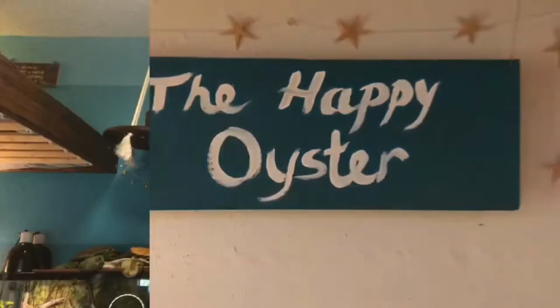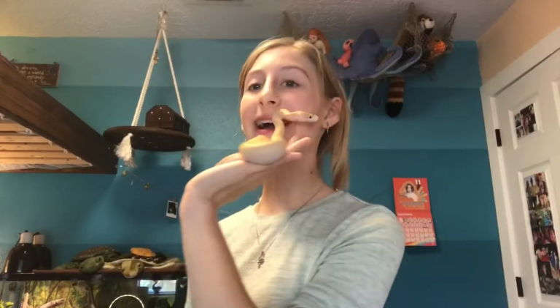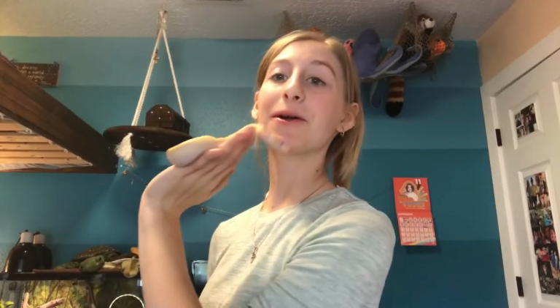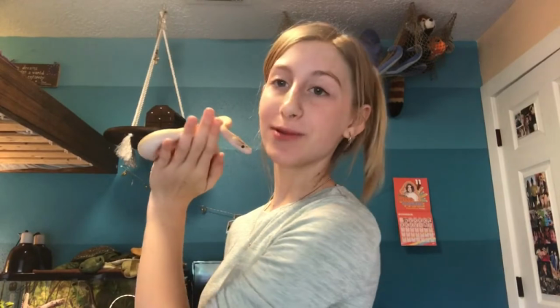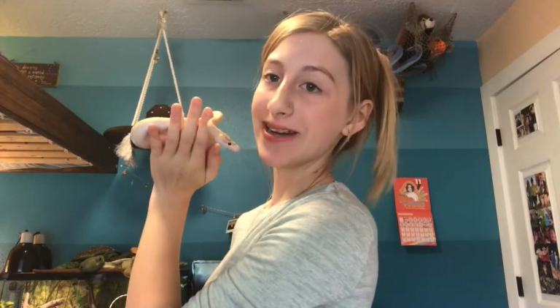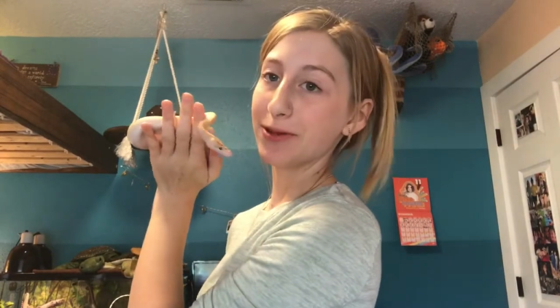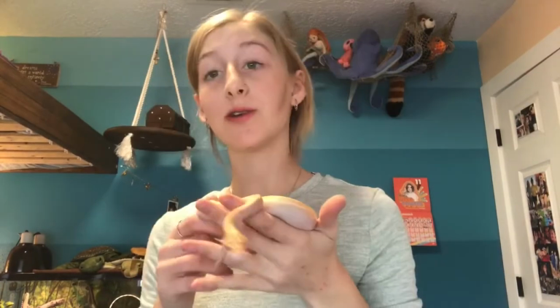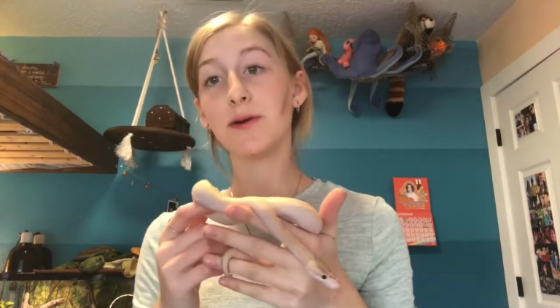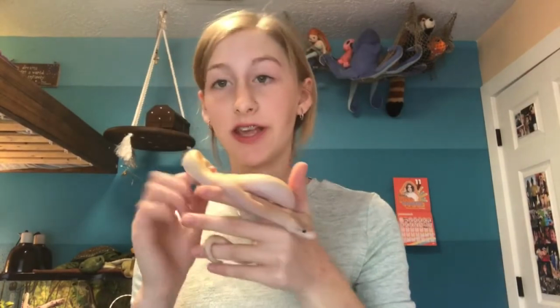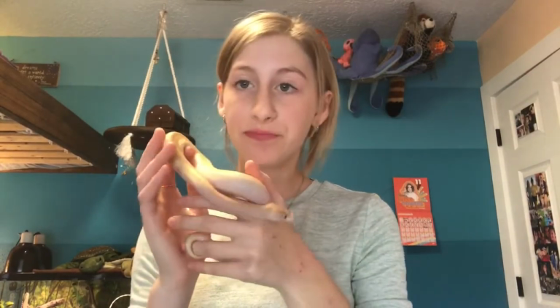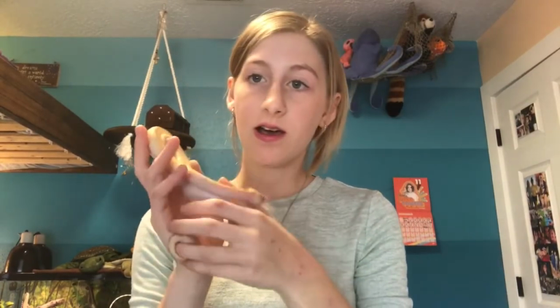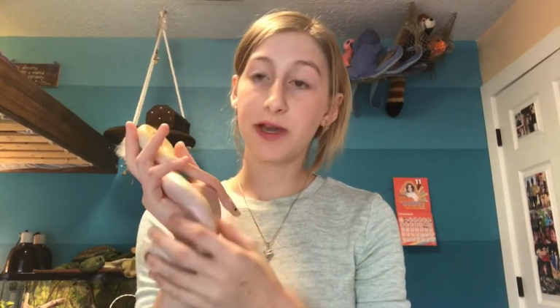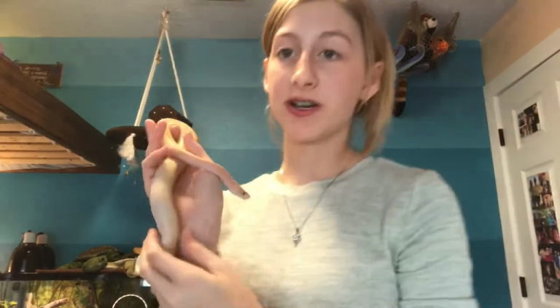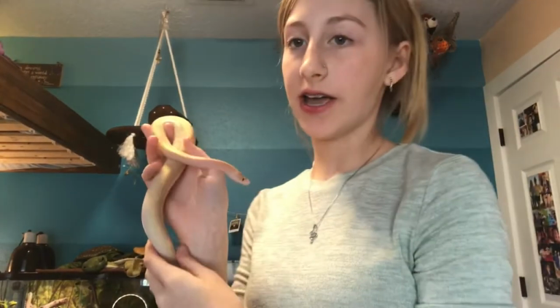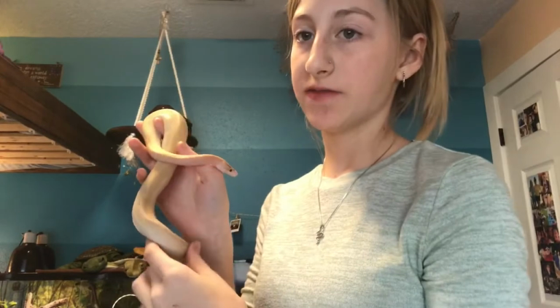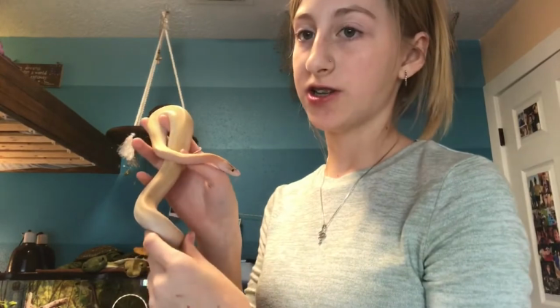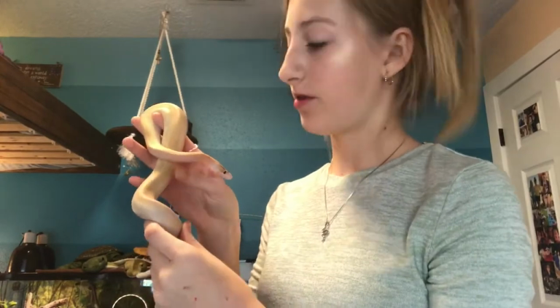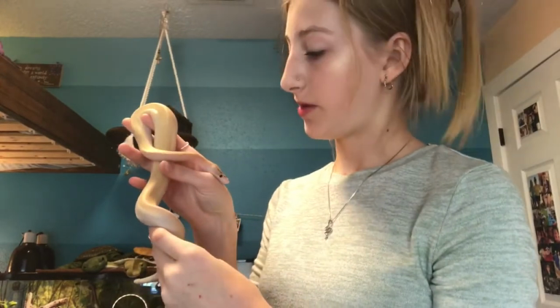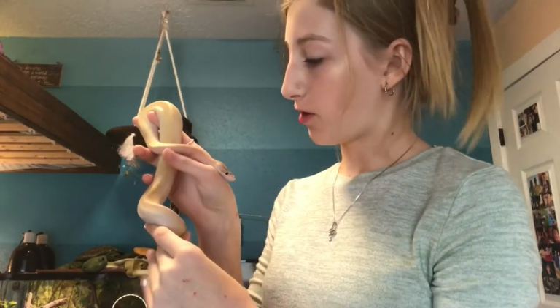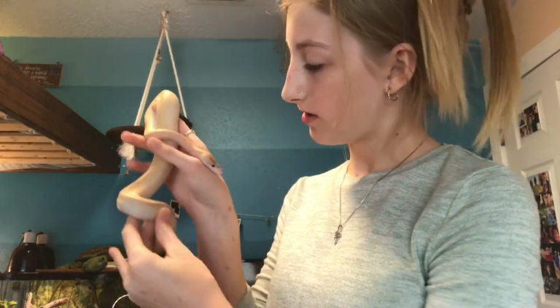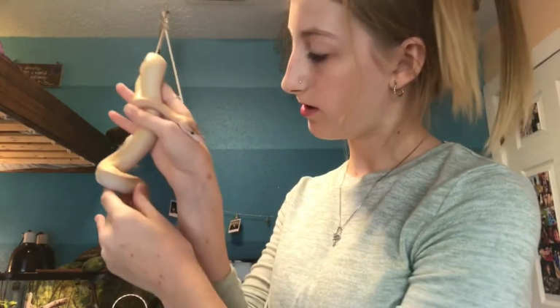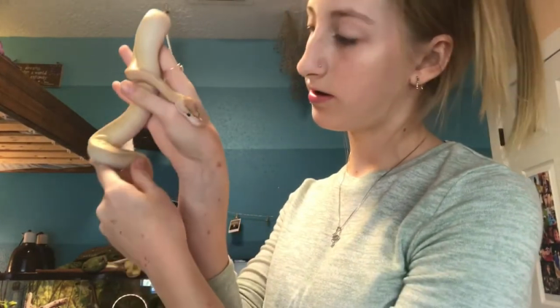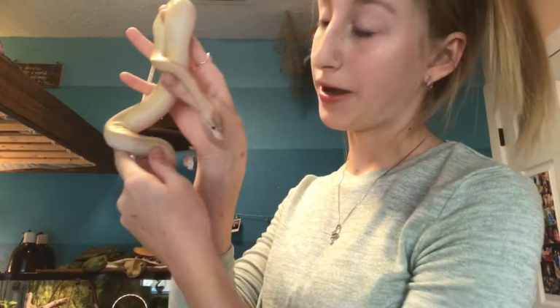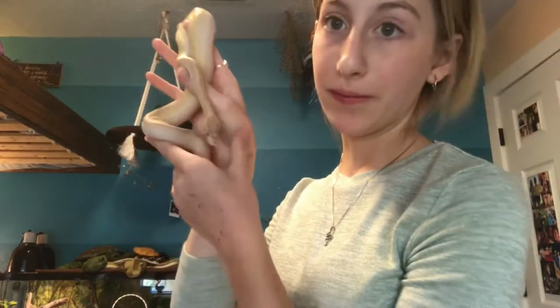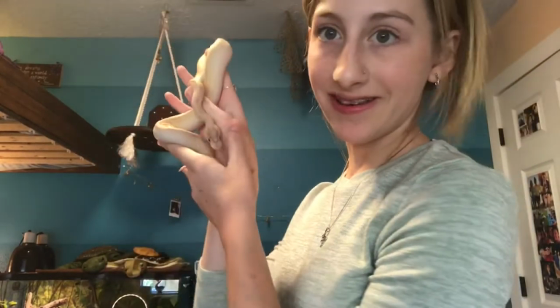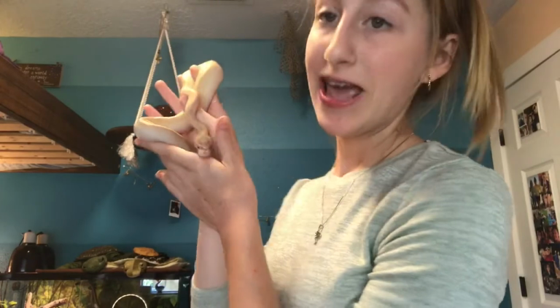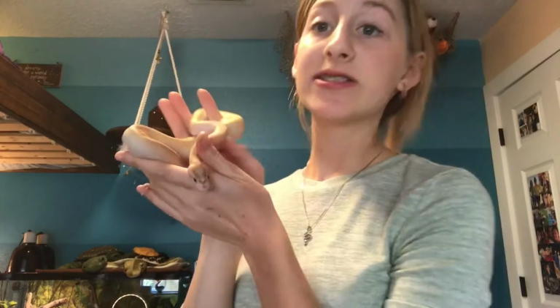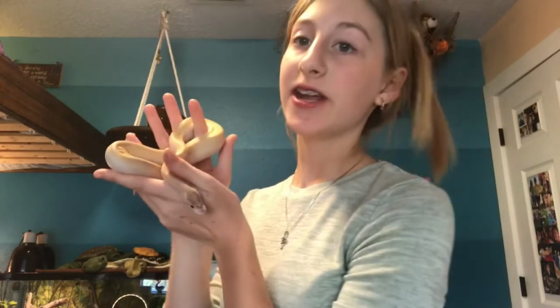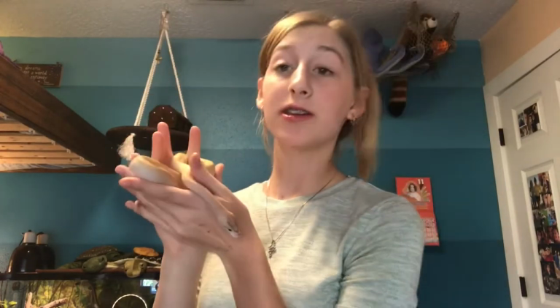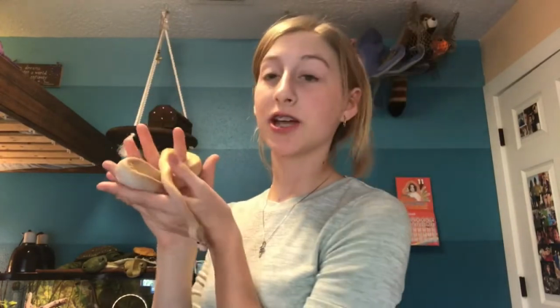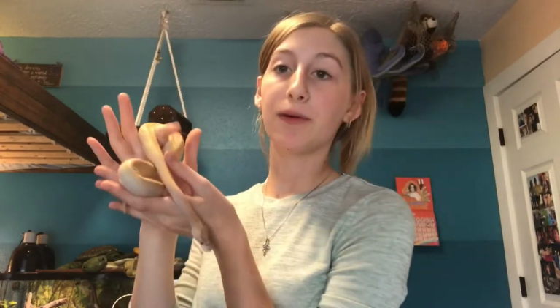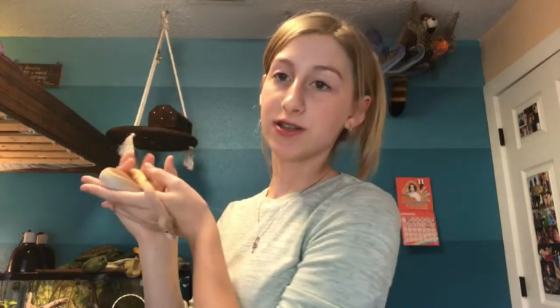Hi guys, I'm Pearl. Welcome or welcome back to the Happy Oyster. I recently posted a video of me going to Repticon and I showed some footage of me getting Marty, my new baby ball python. If you haven't seen that video, go check it out — I'll put a link in the description.